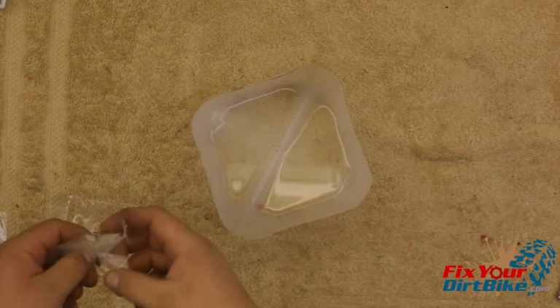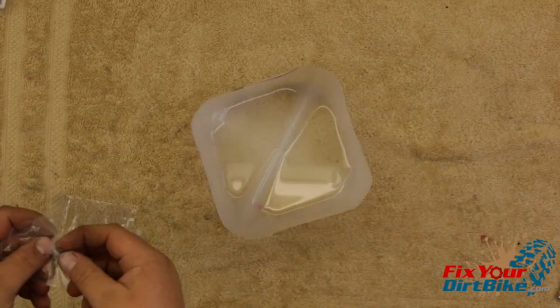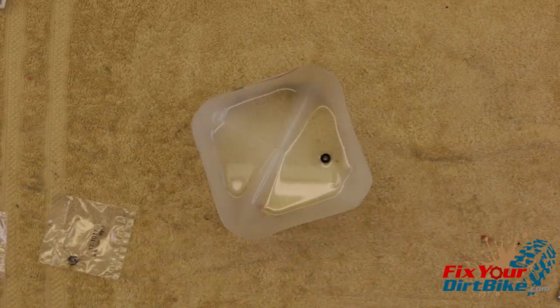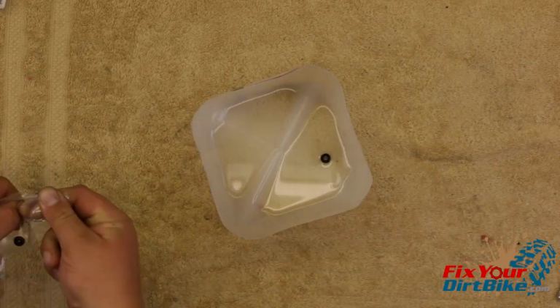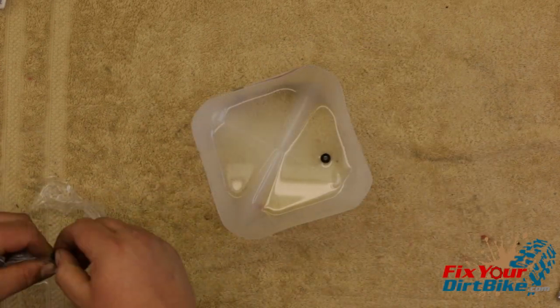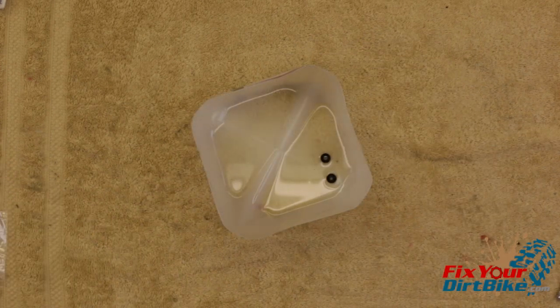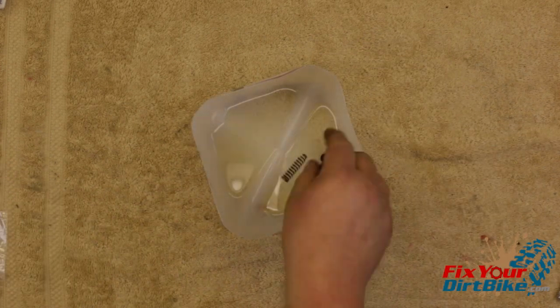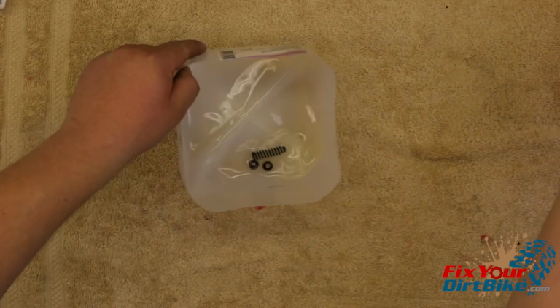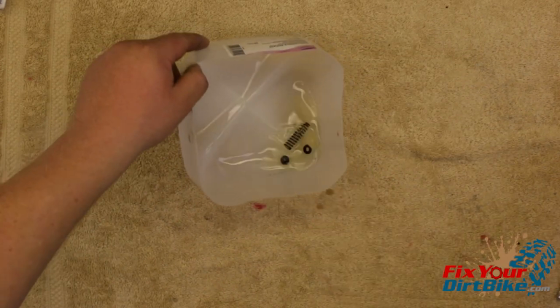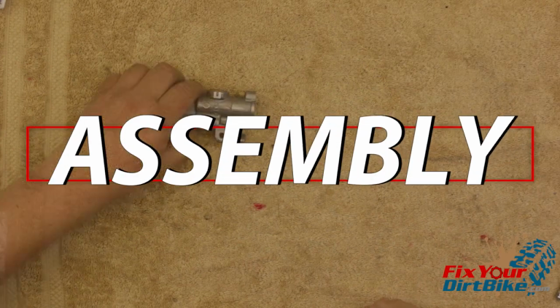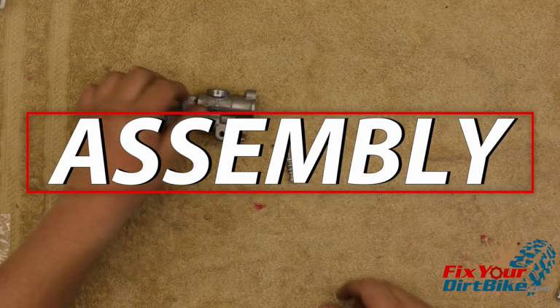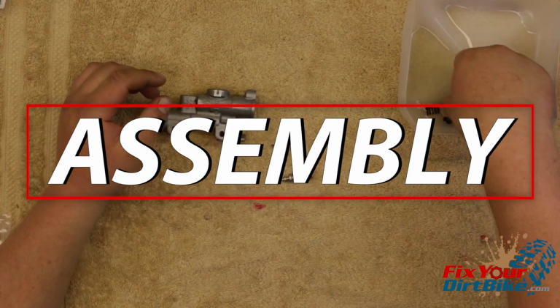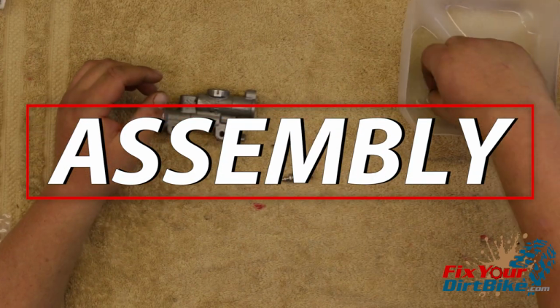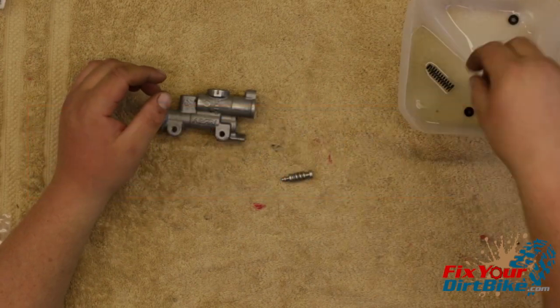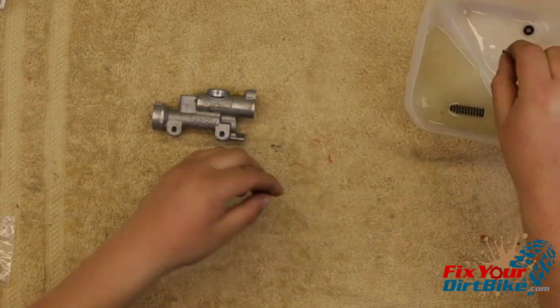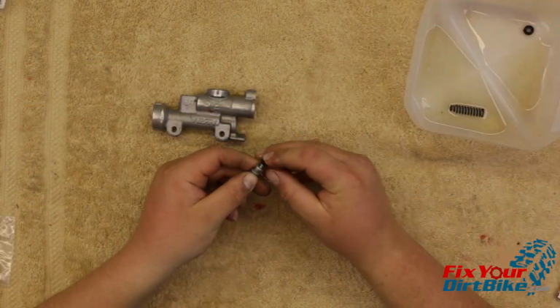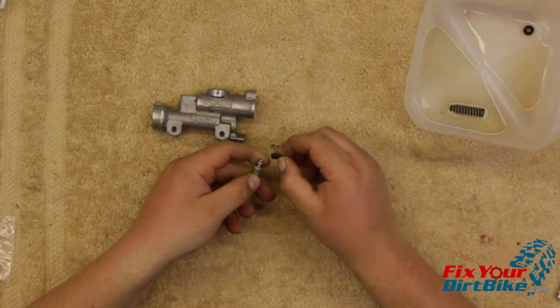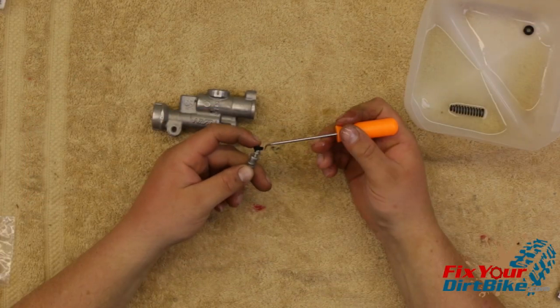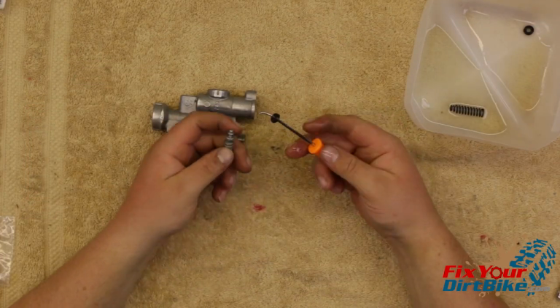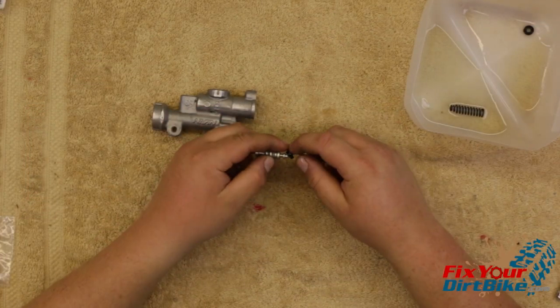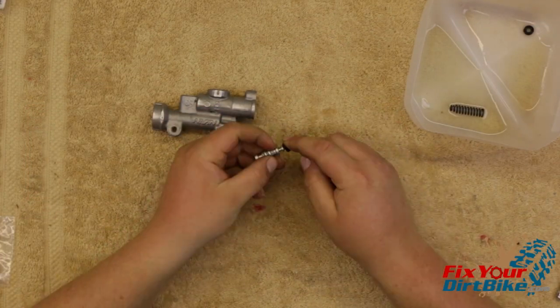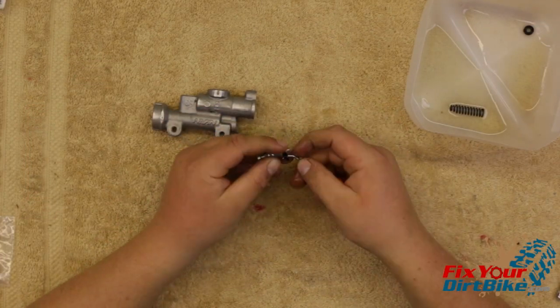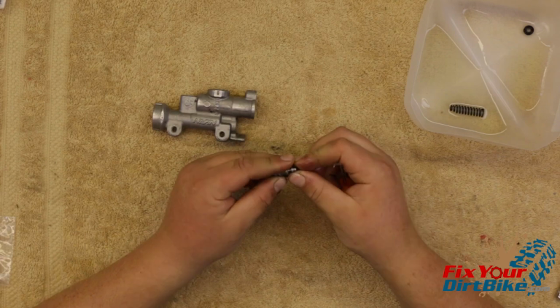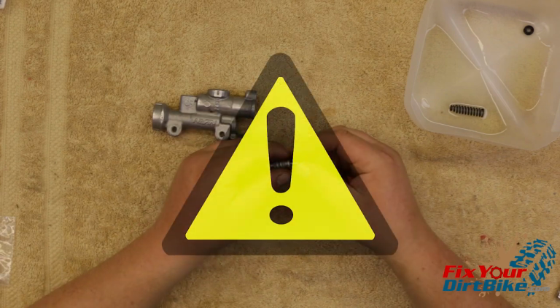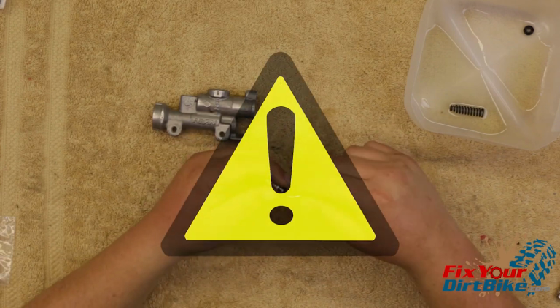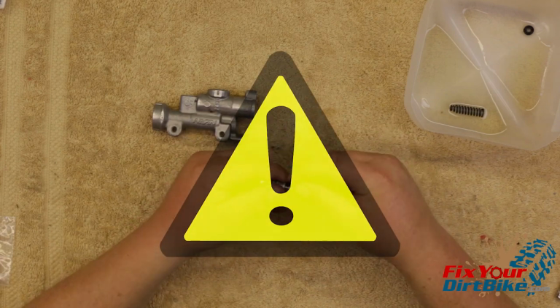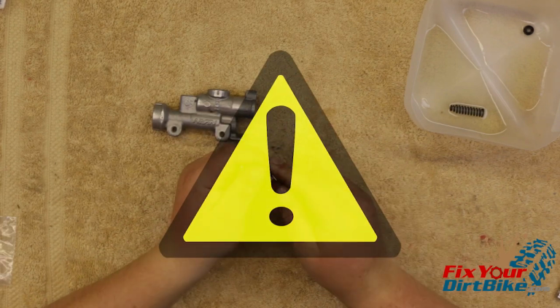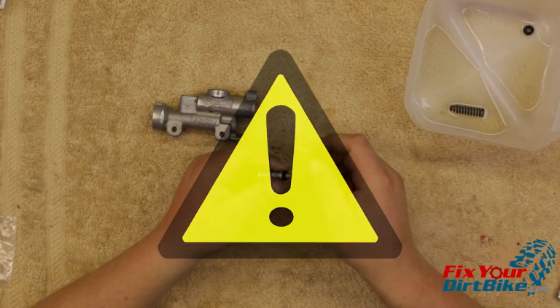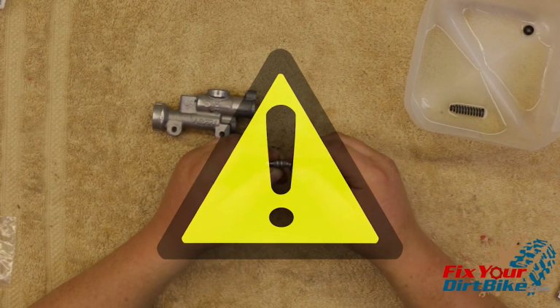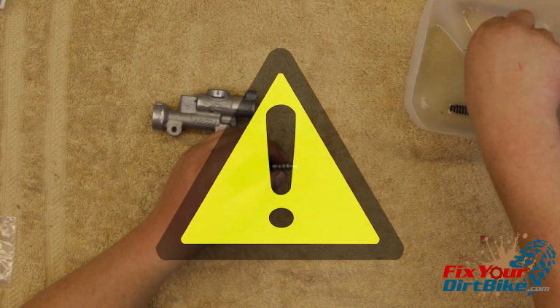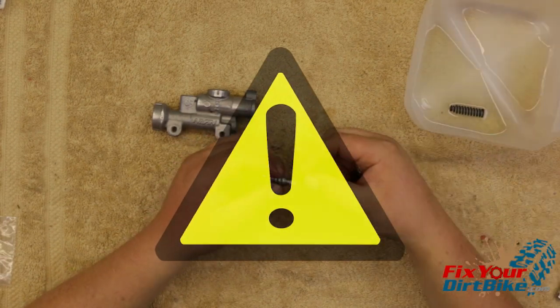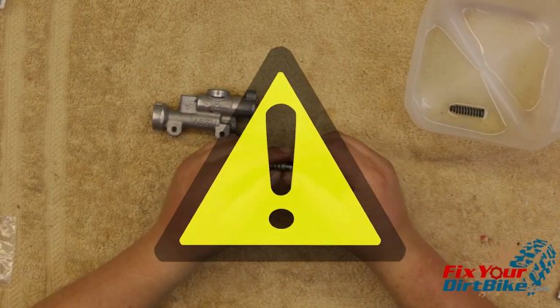Soak your new piston cups in fresh brake fluid for 15 minutes before assembly. Start your assembly with the piston. Install the piston cups with the large side facing the spring end. Take your time with the cups — if they are damaged, your brakes will not work.